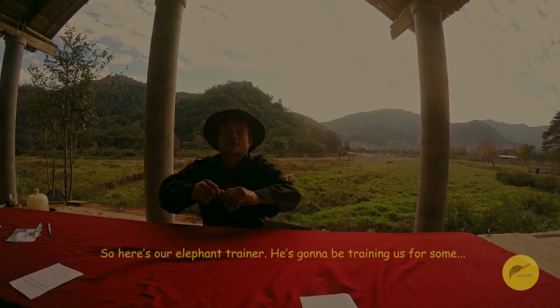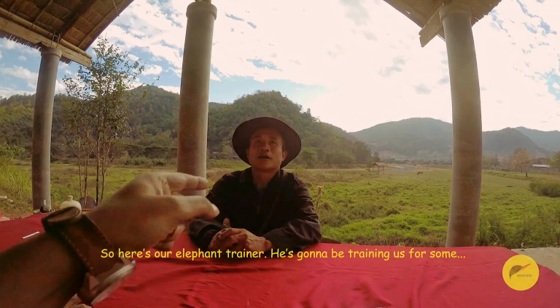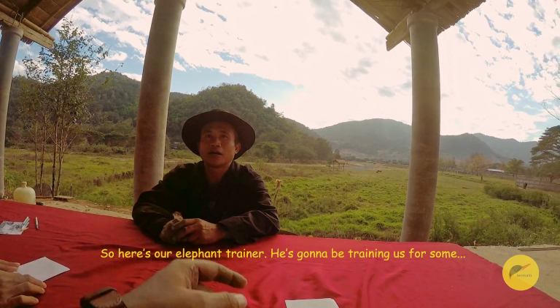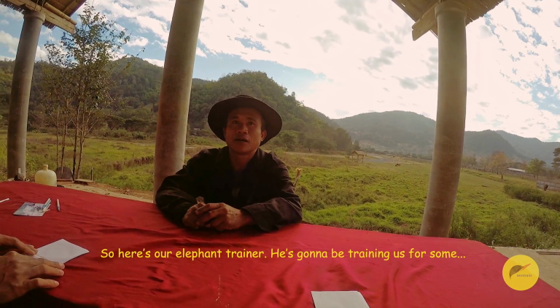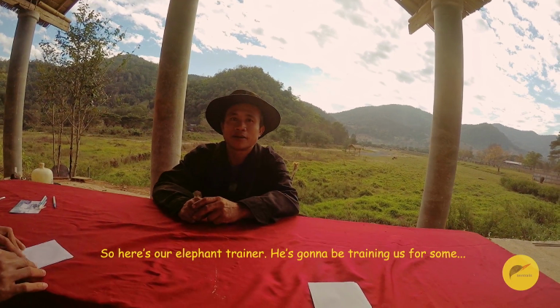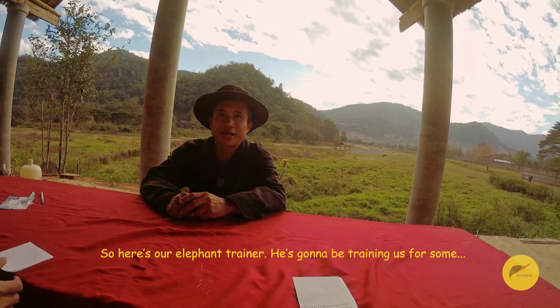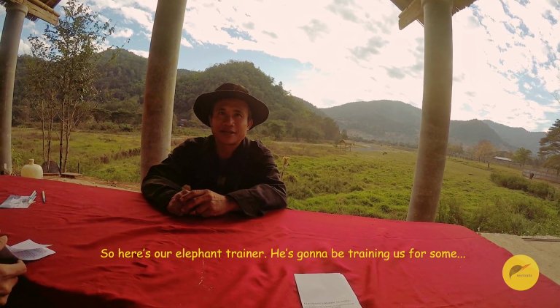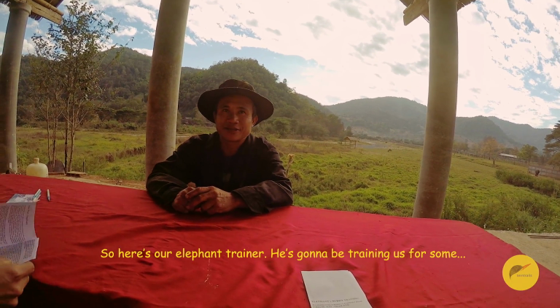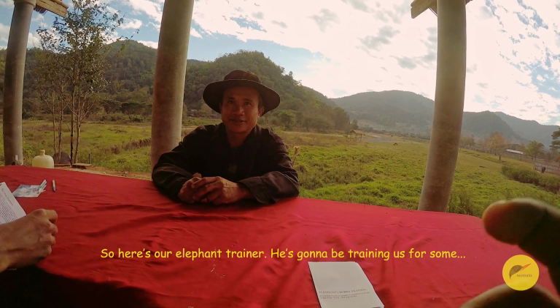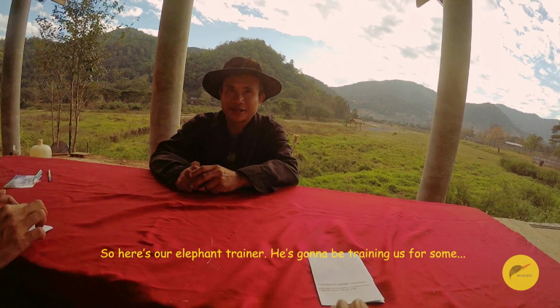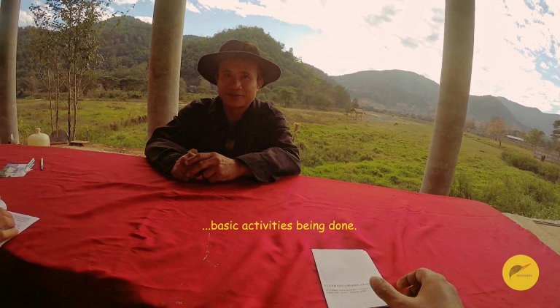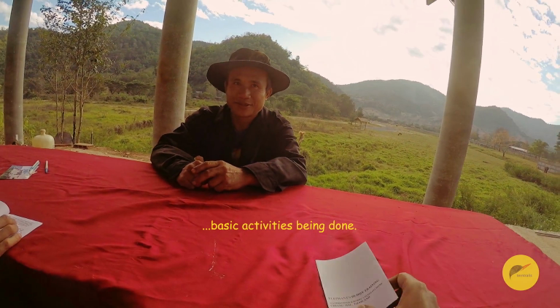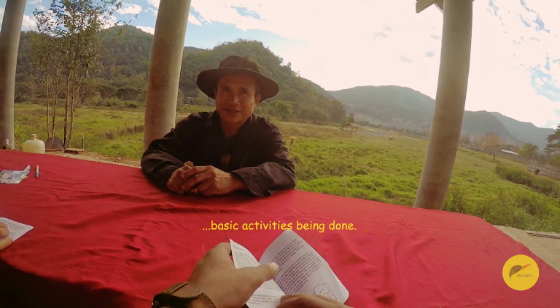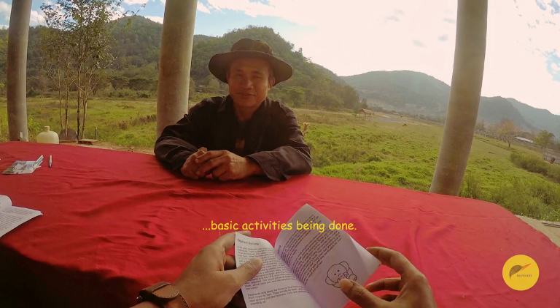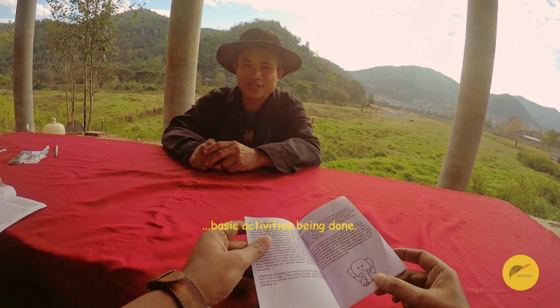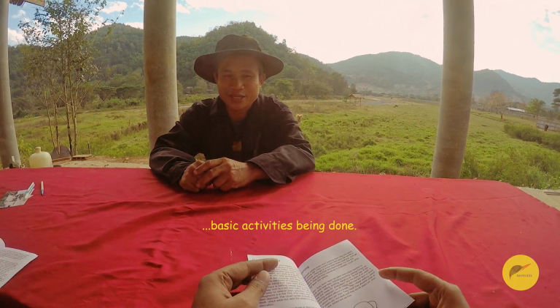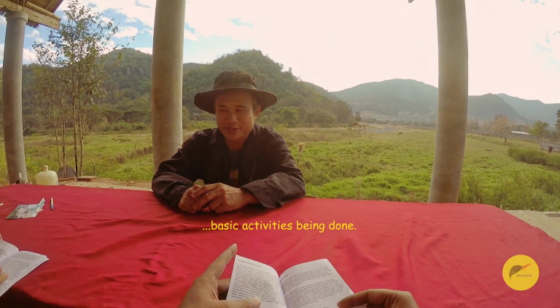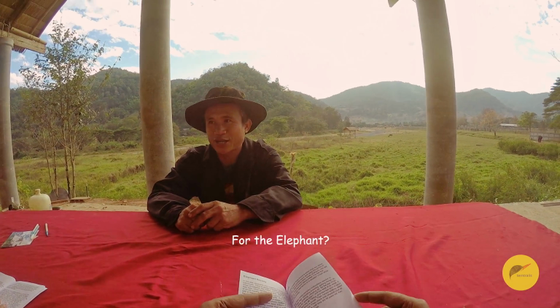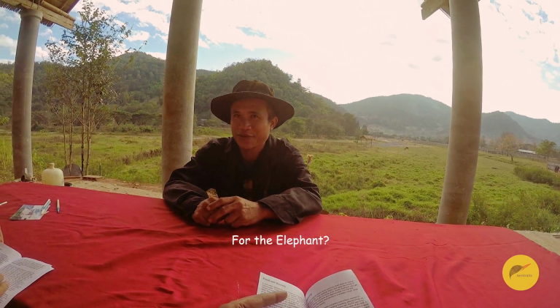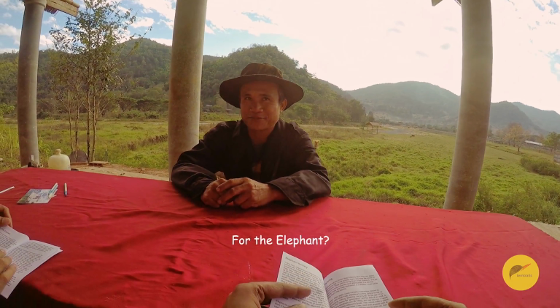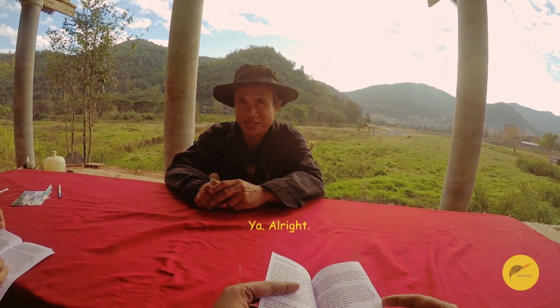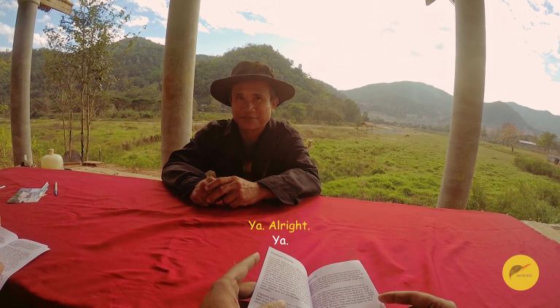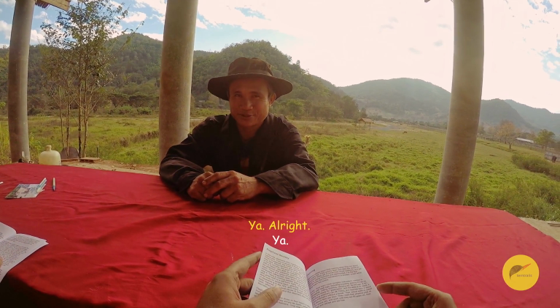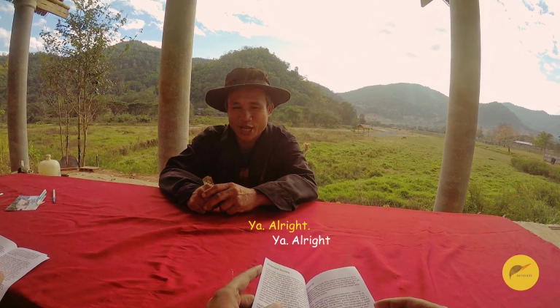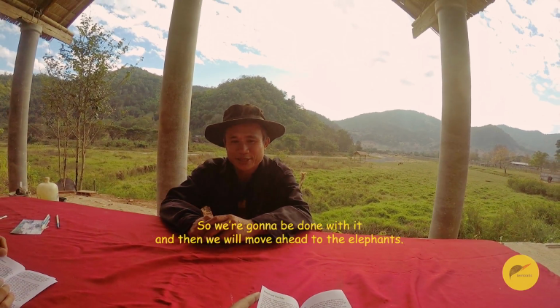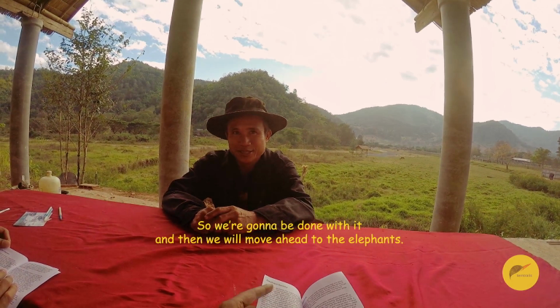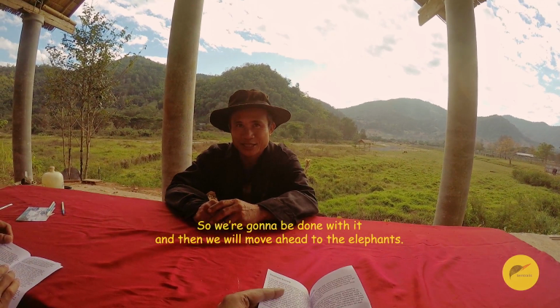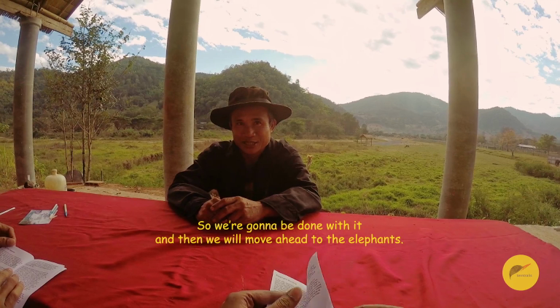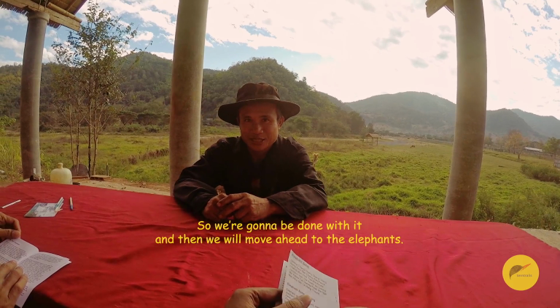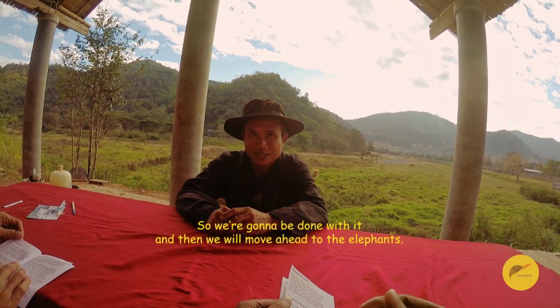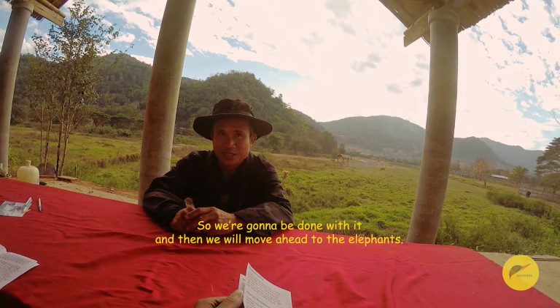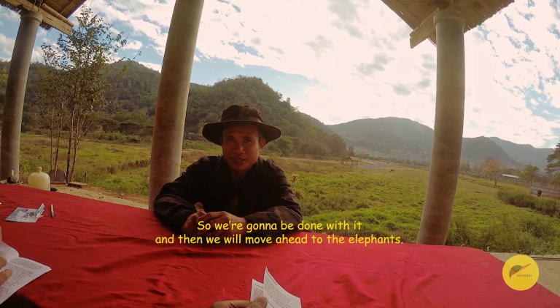Here's our elephant trainer. He's going to be training us for some basic activities being done for the elephant. So we're going to be done with that and then we will move ahead to the elephant.